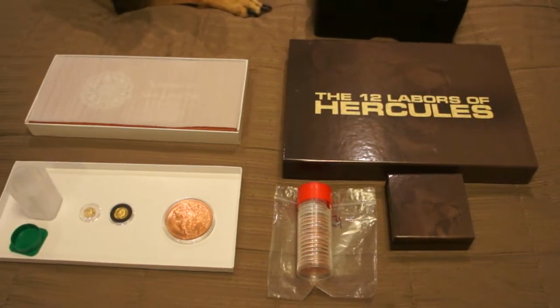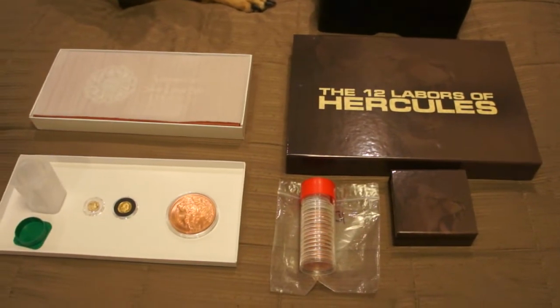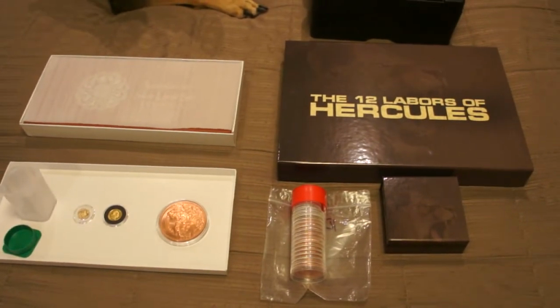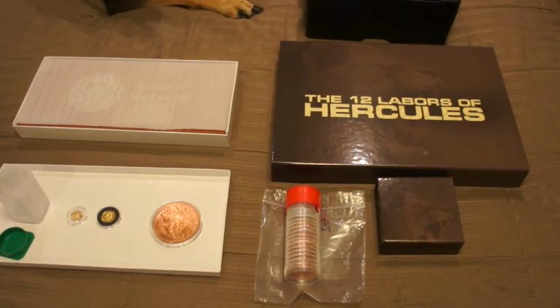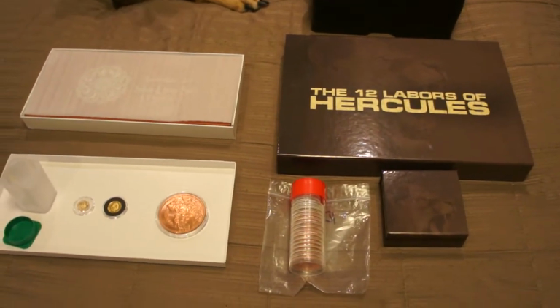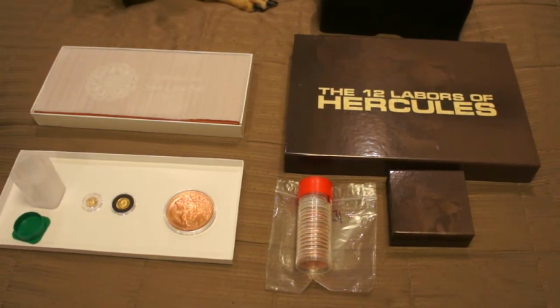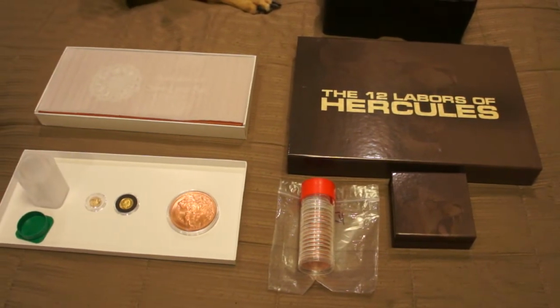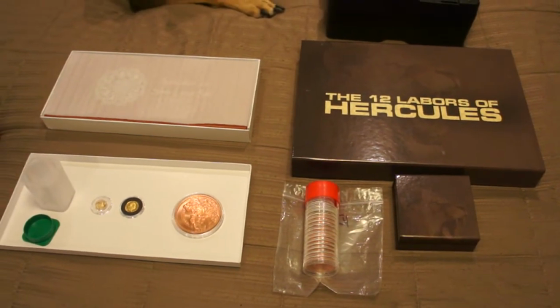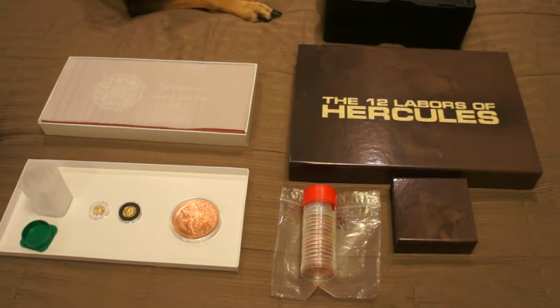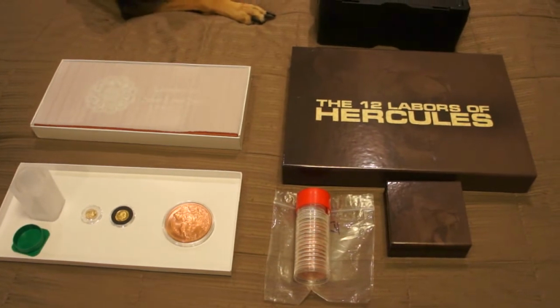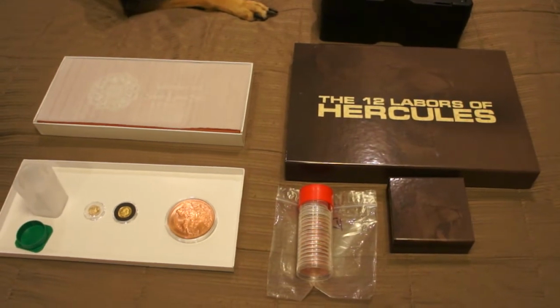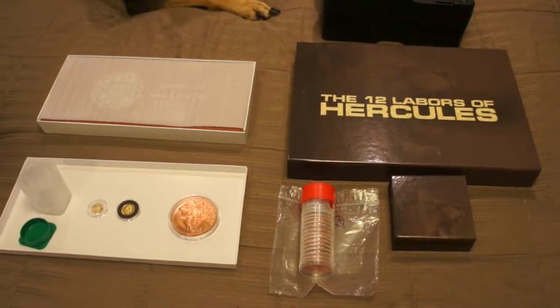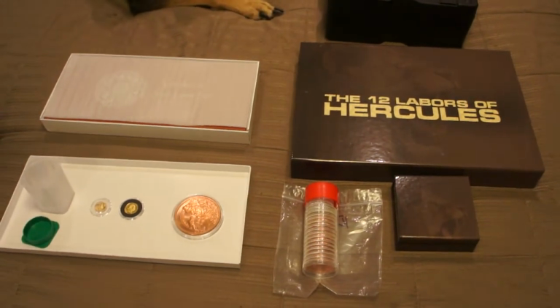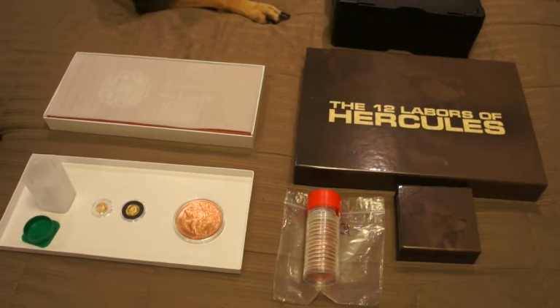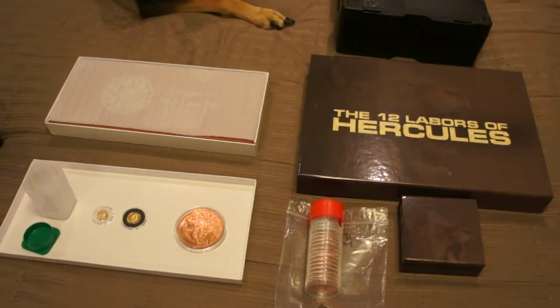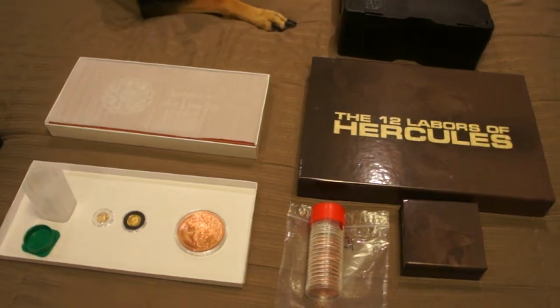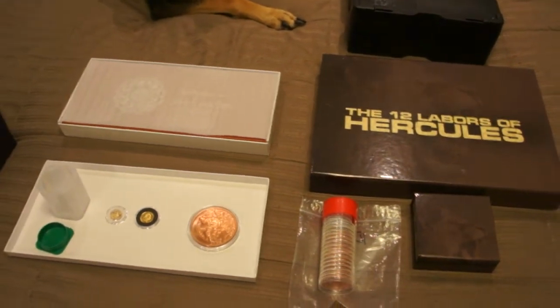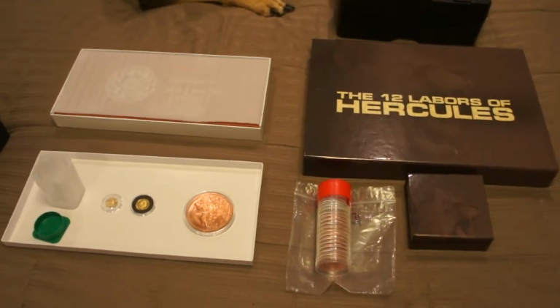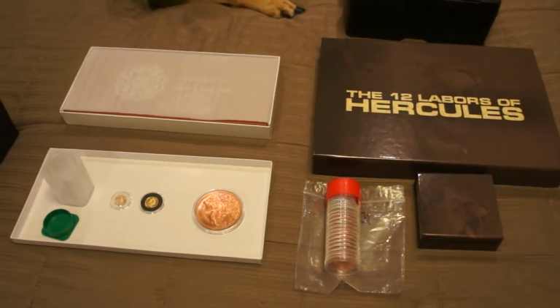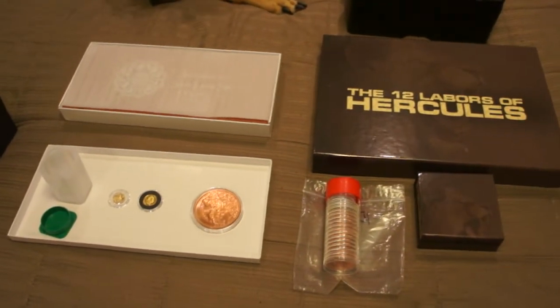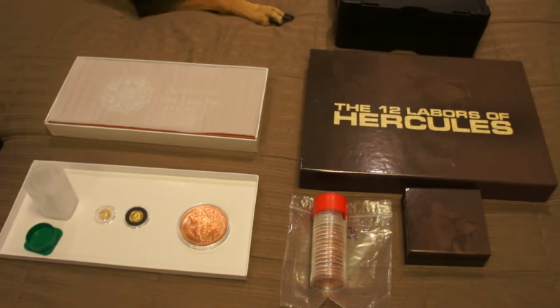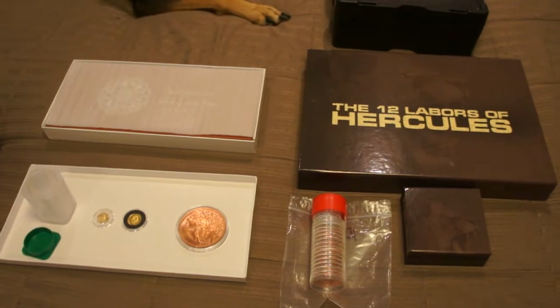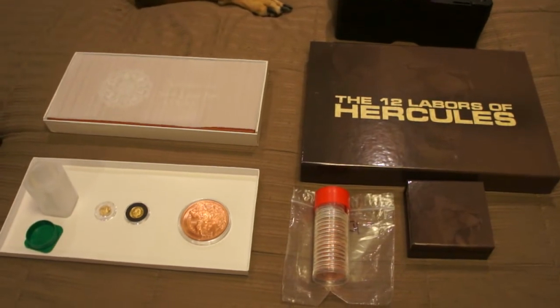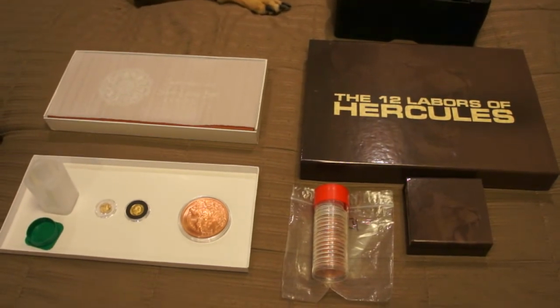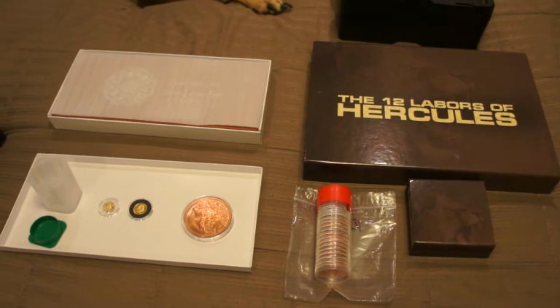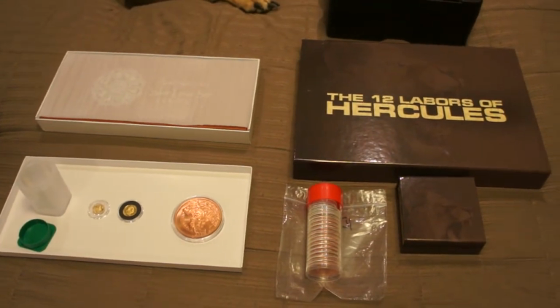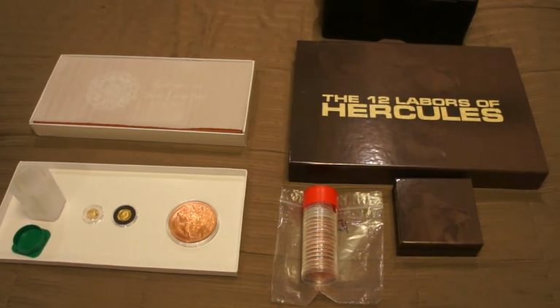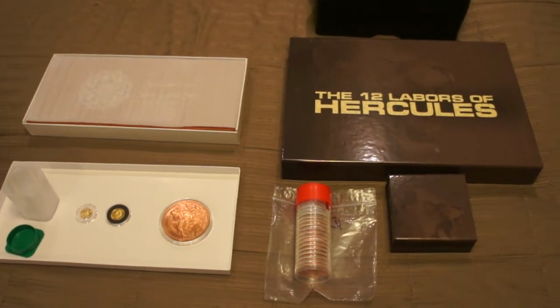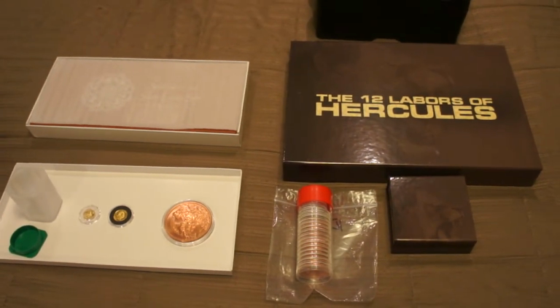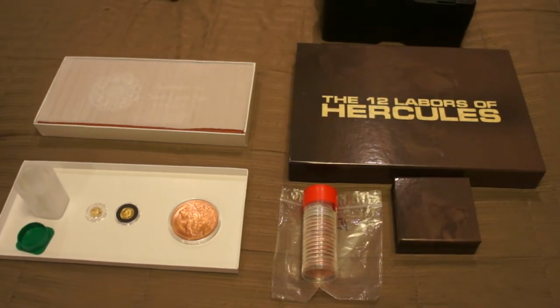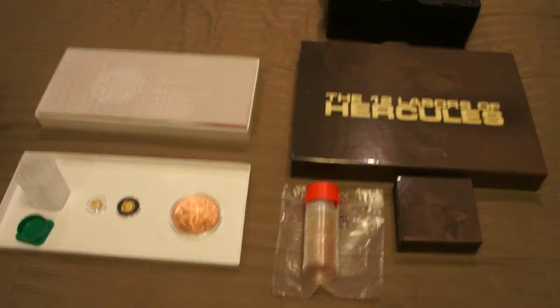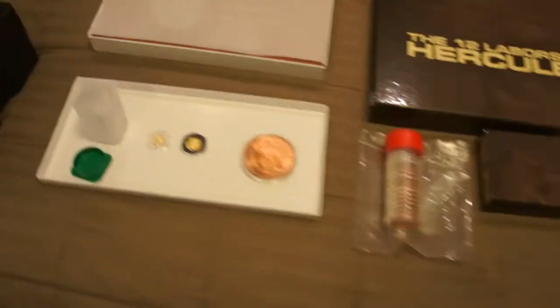Hey YouTube, MercuryMark here back for a quick update. I picked up a few items and had two packages come in, so I wanted to share them and give you a collection update. Let's kick it off here first.